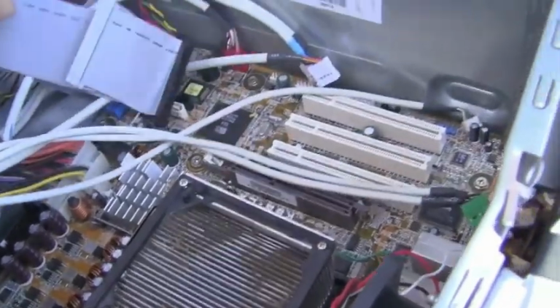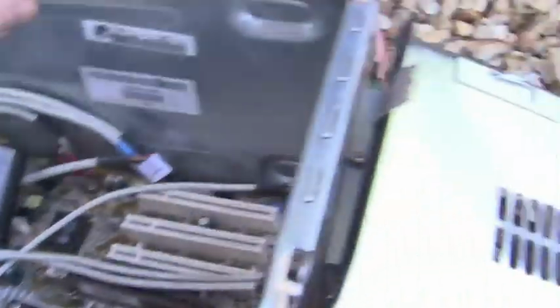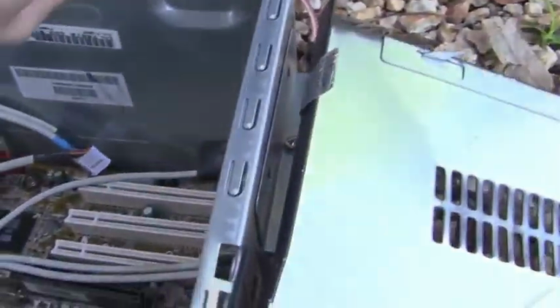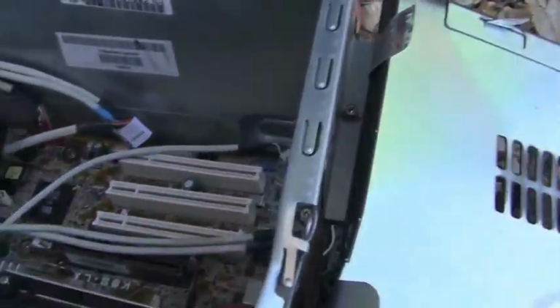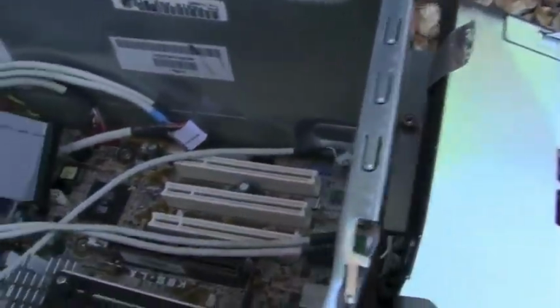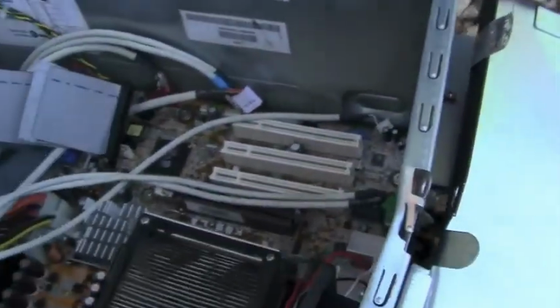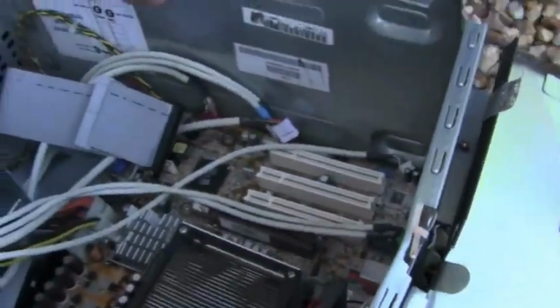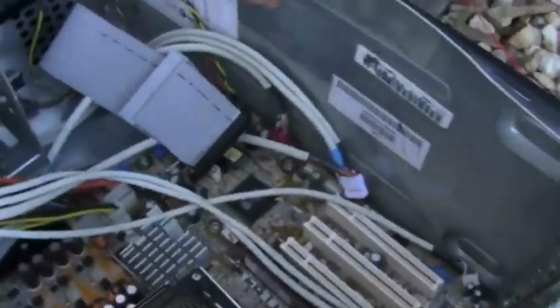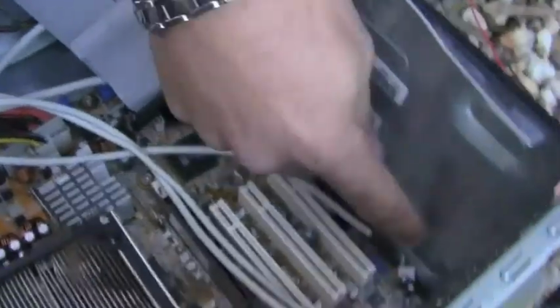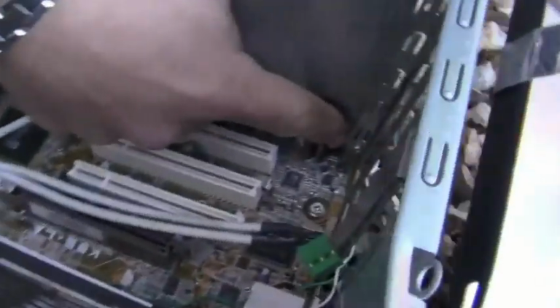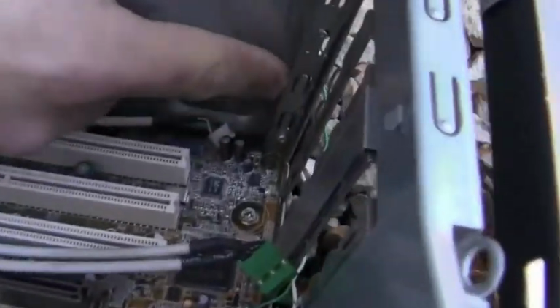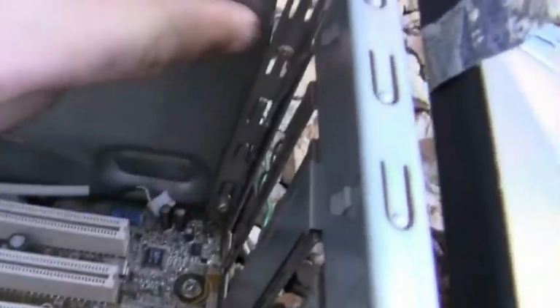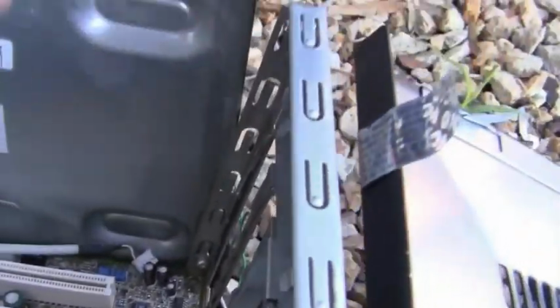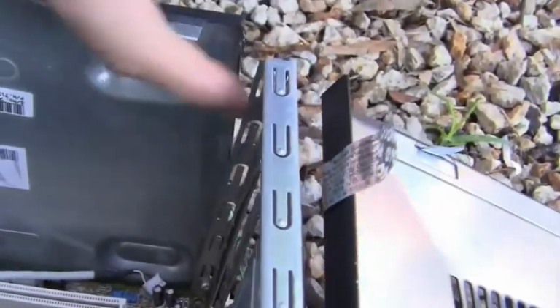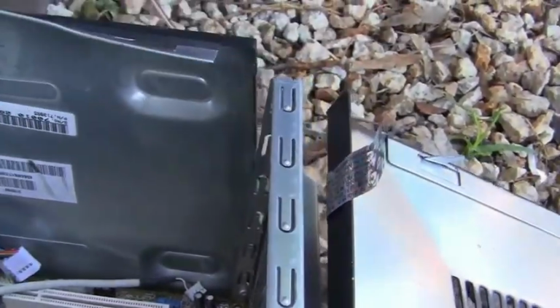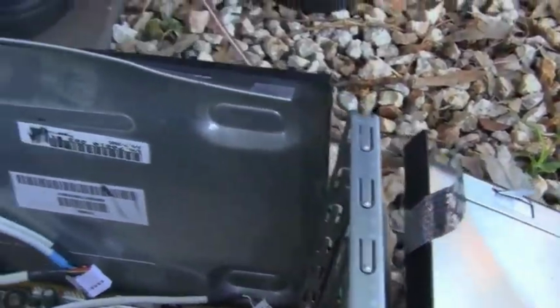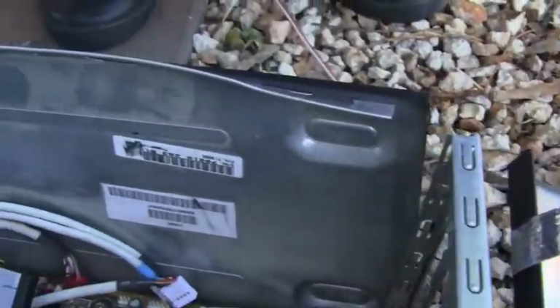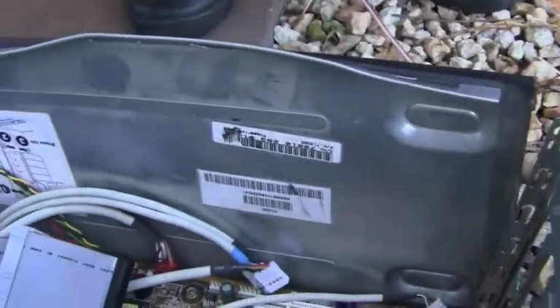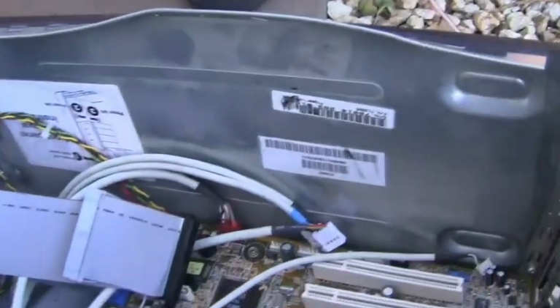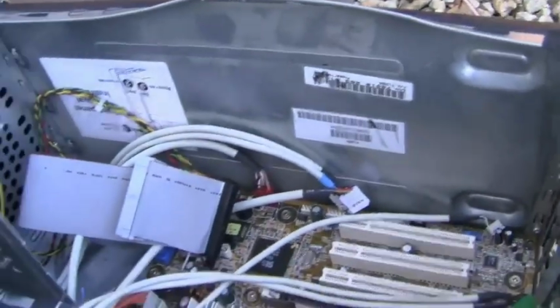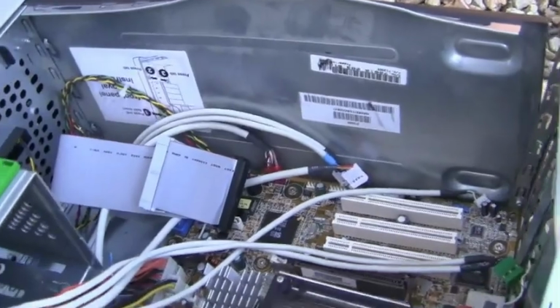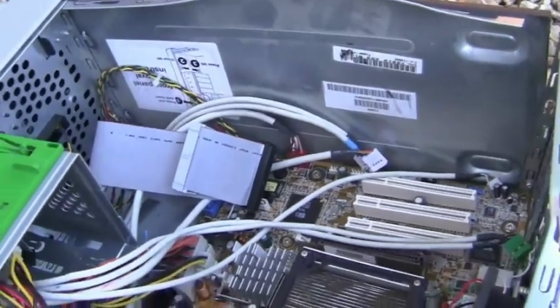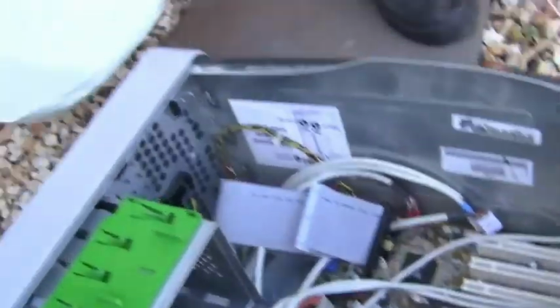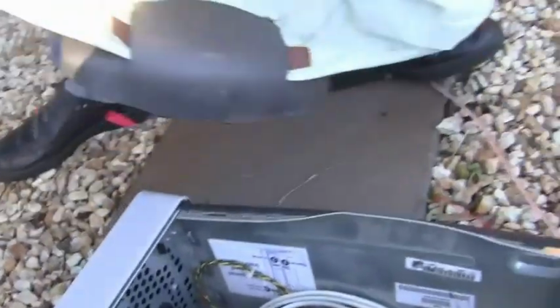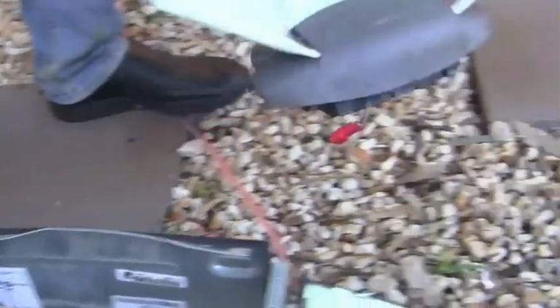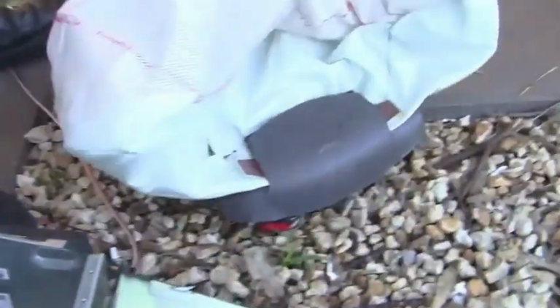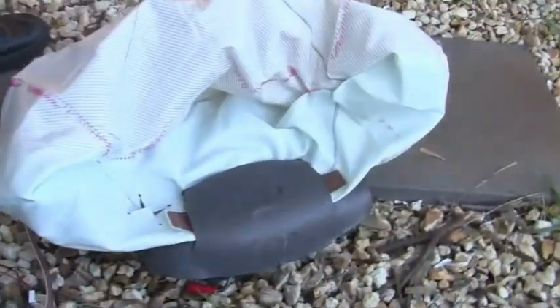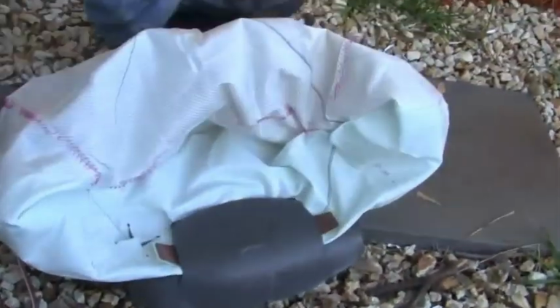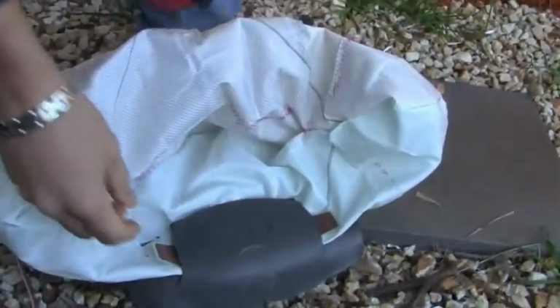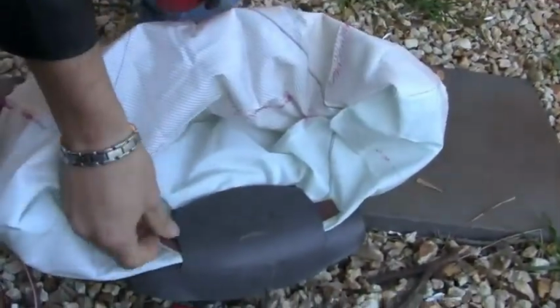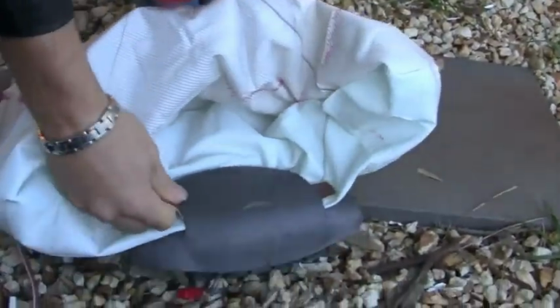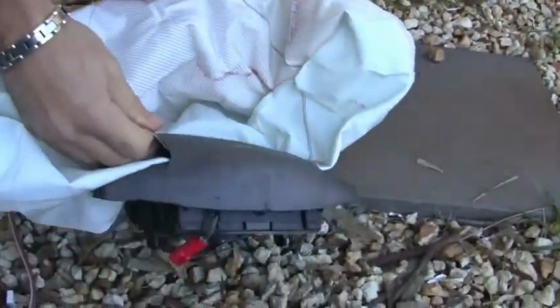Bloody hell. Look, it's ripped the rivets out. It's actually separated the case. That was sweet. We are getting more of these. A lot more.